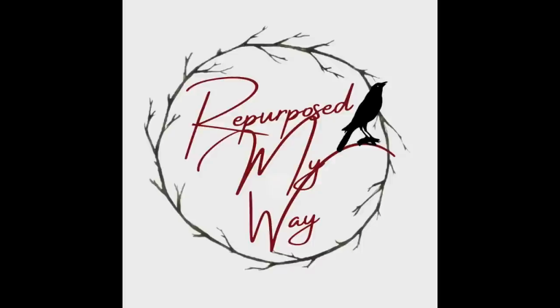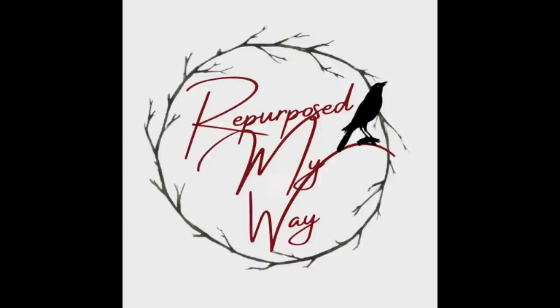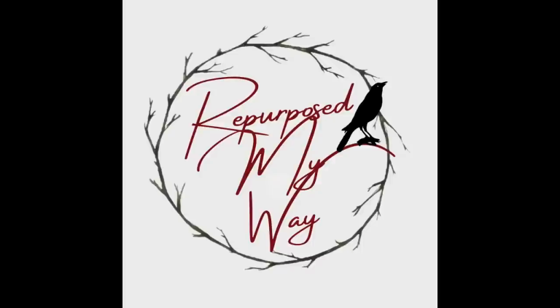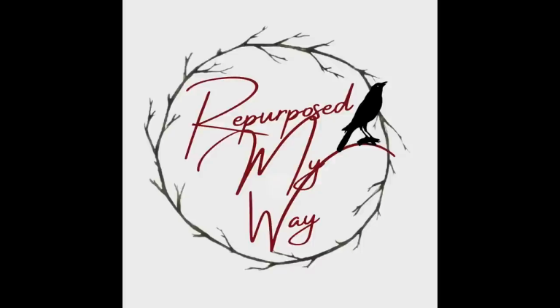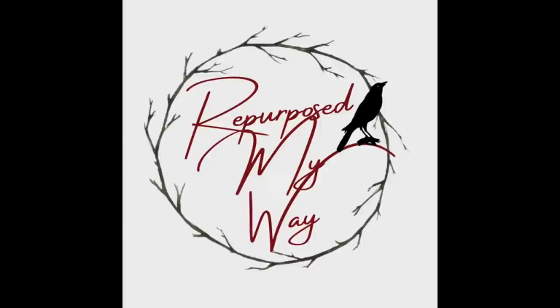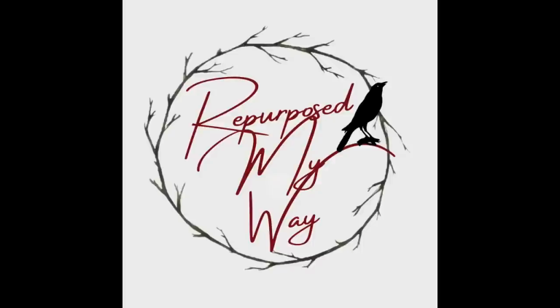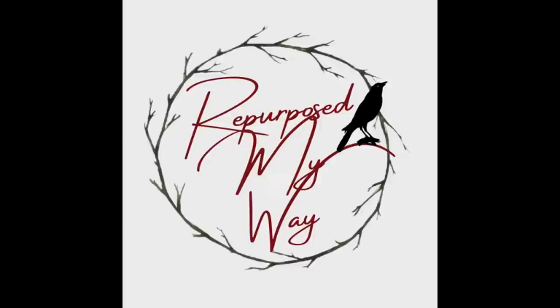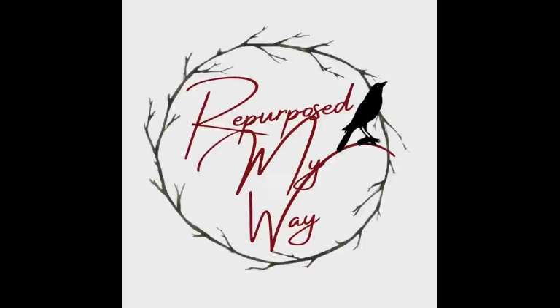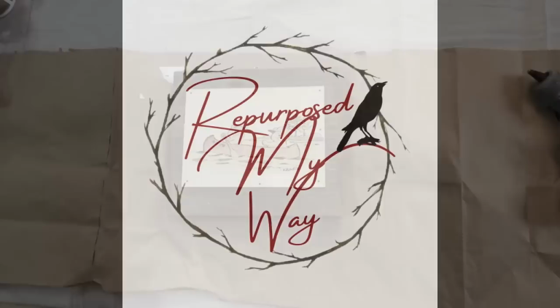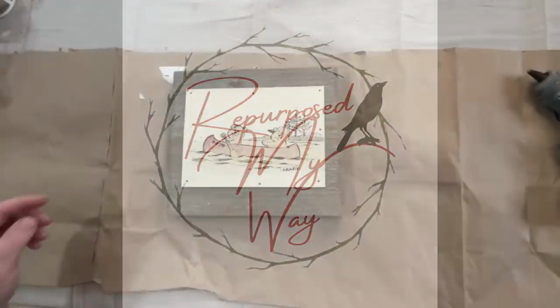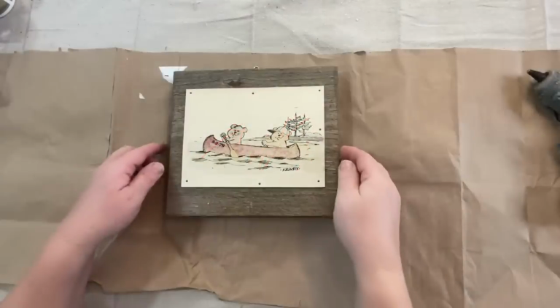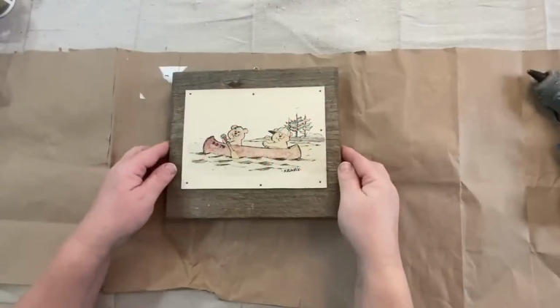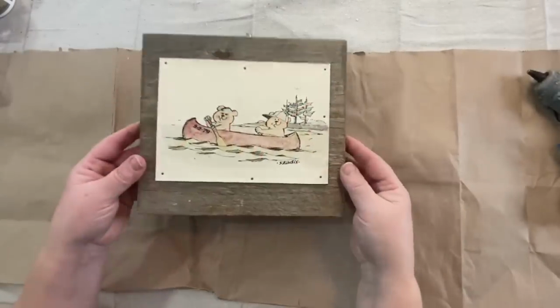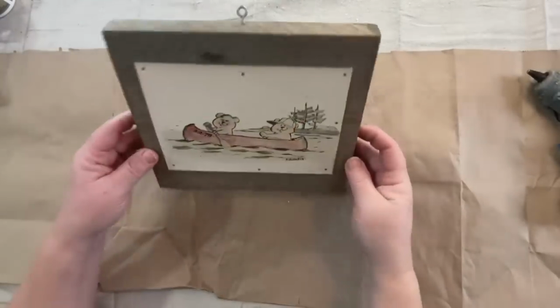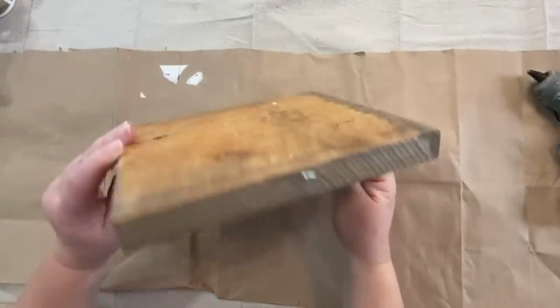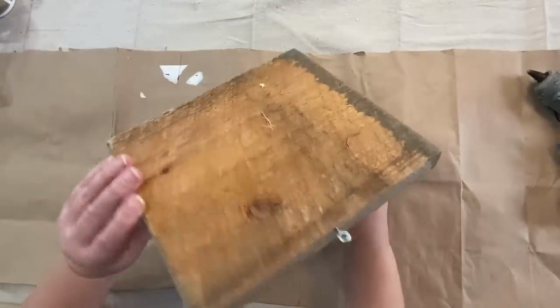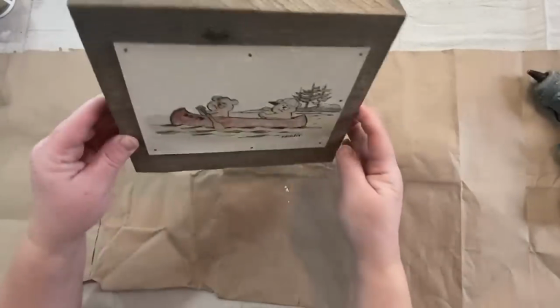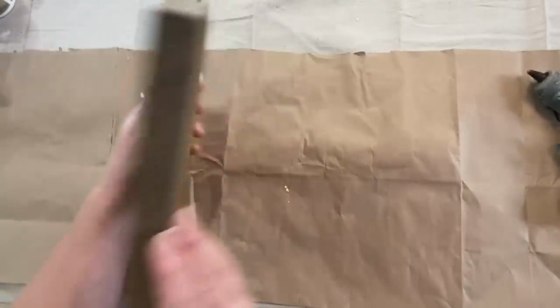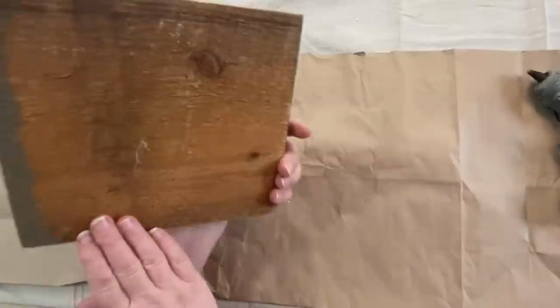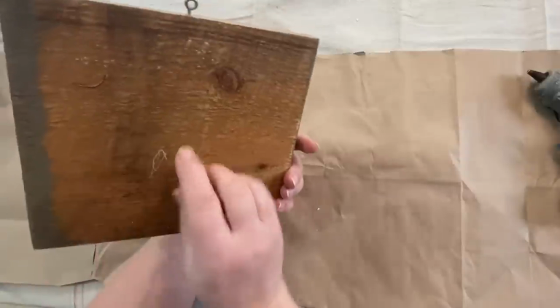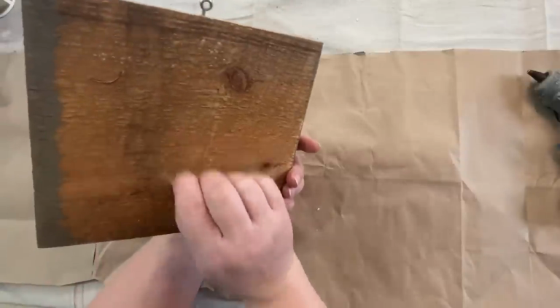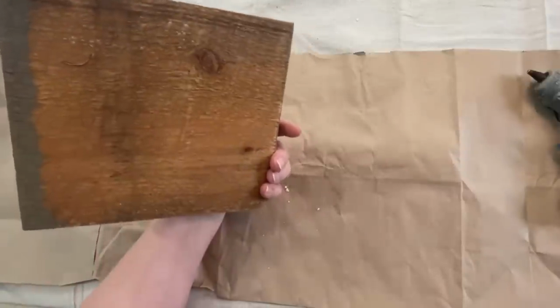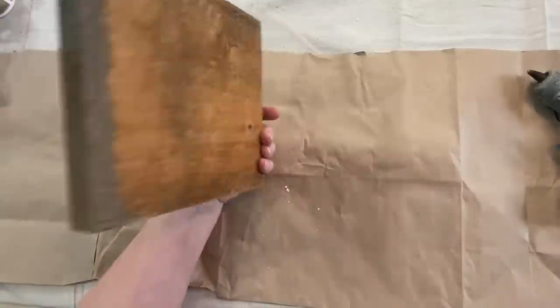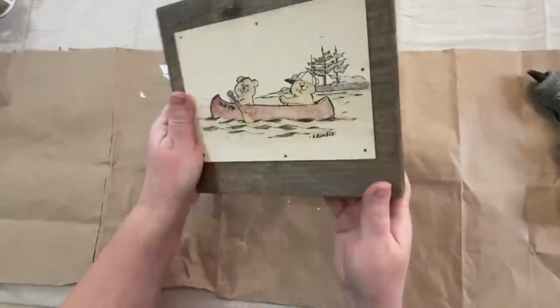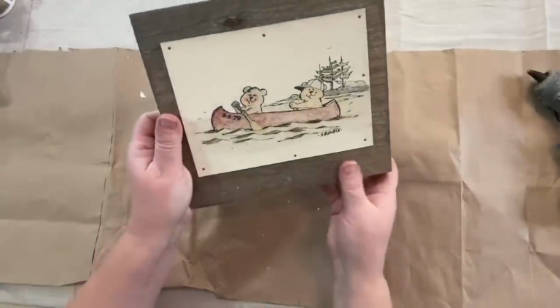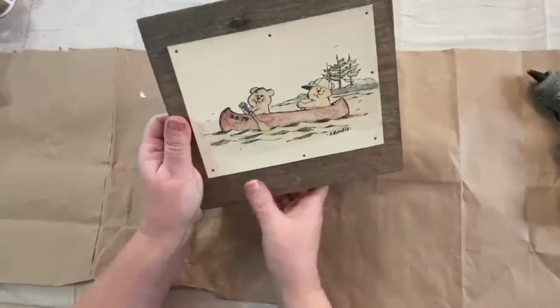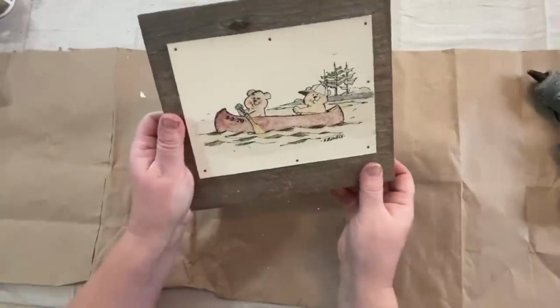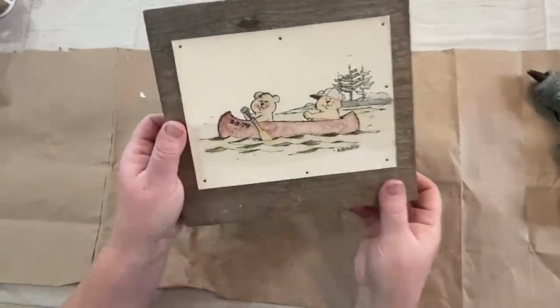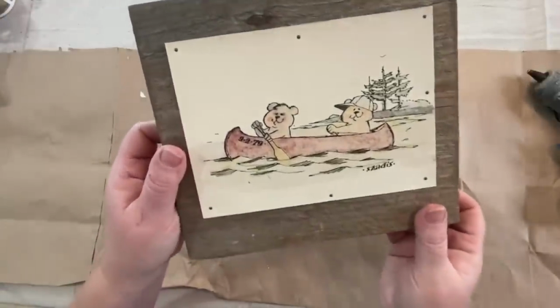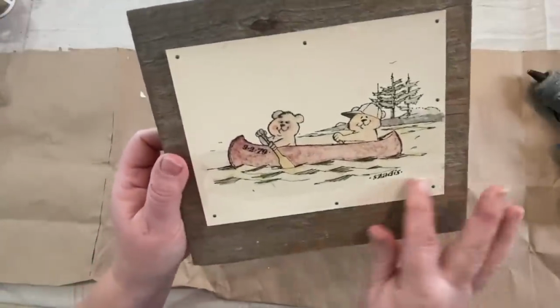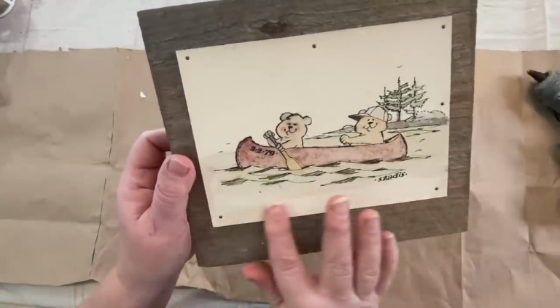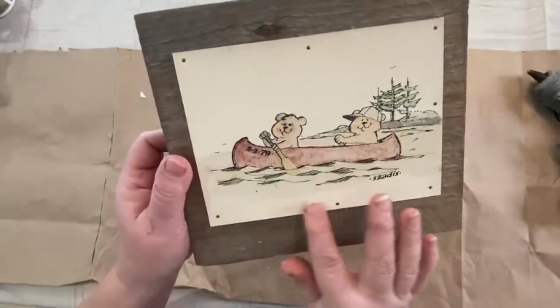Are you ready to repurpose, upcycle, and flip some thrifts today? And let's not forget it's going to be in rustic primitive decor. Oh, this is the video for you. These are going to be so fun and so awesome. You're going to love it.